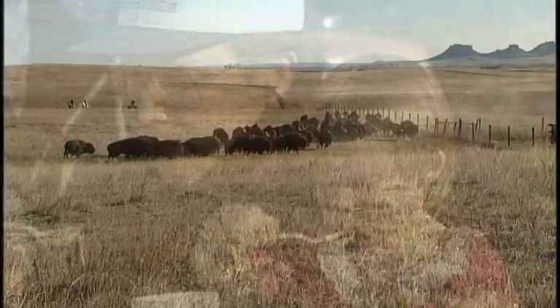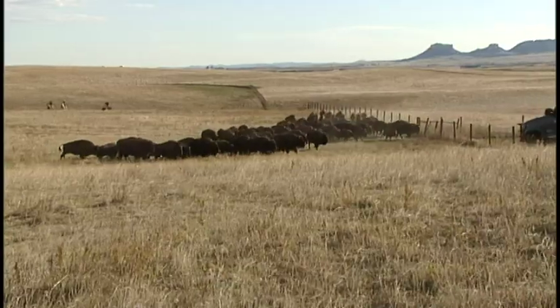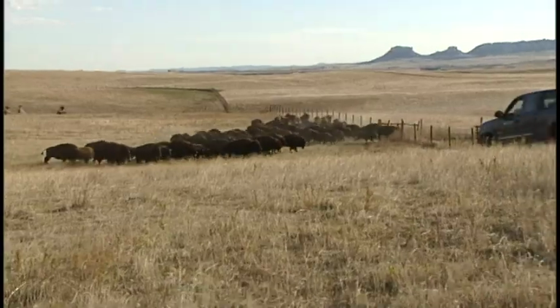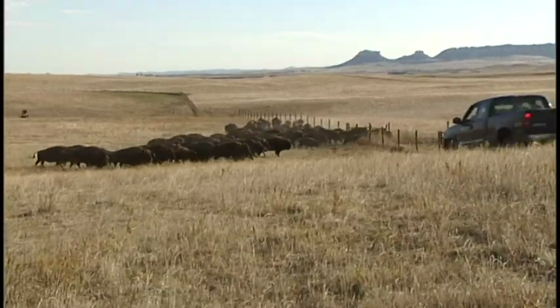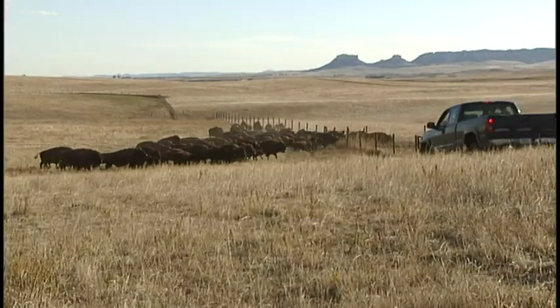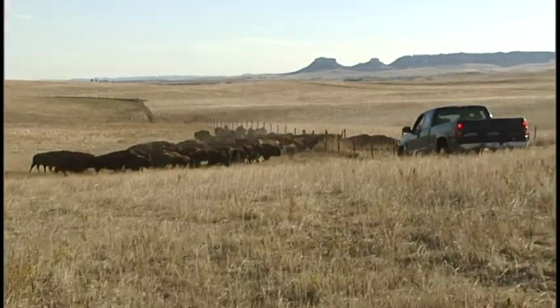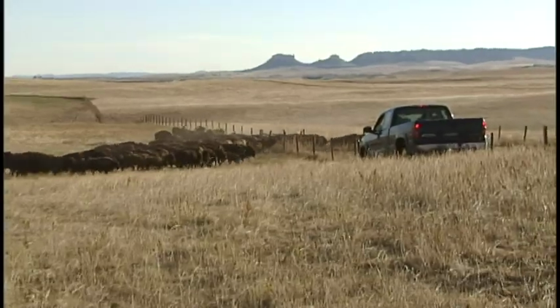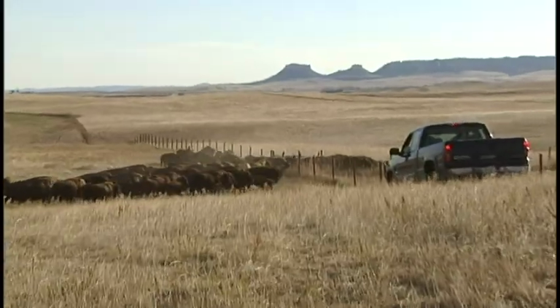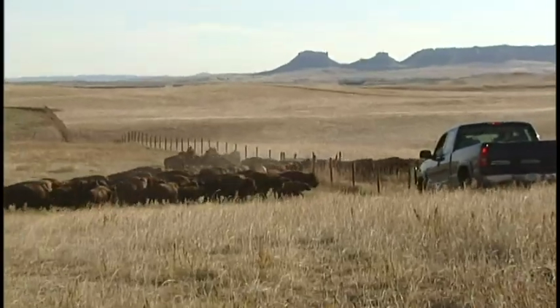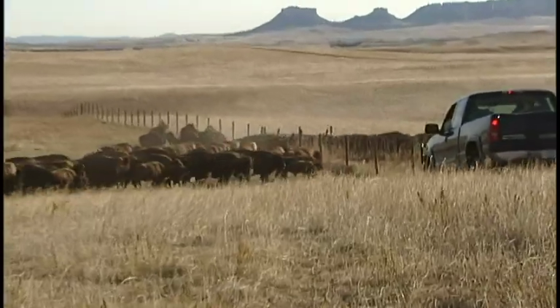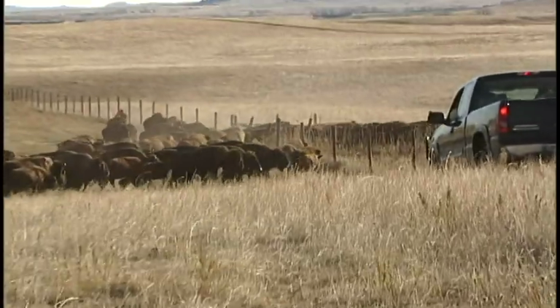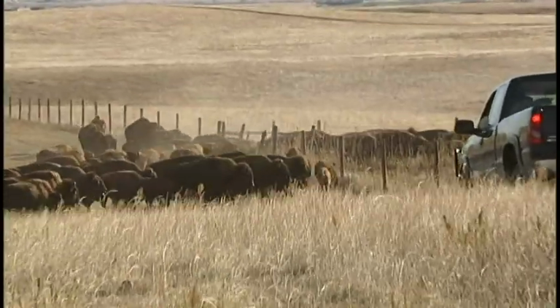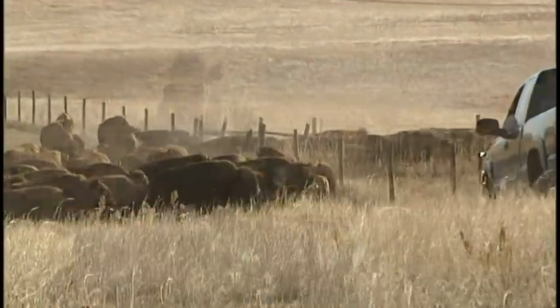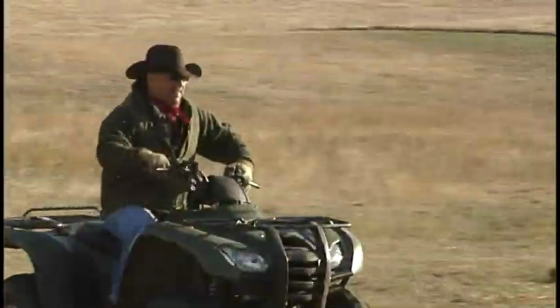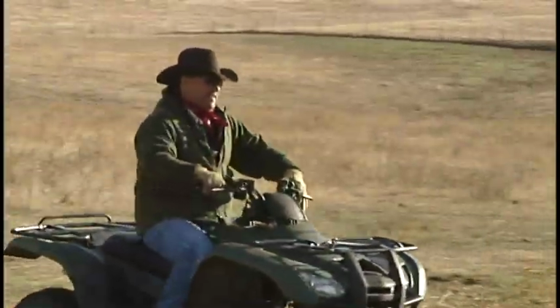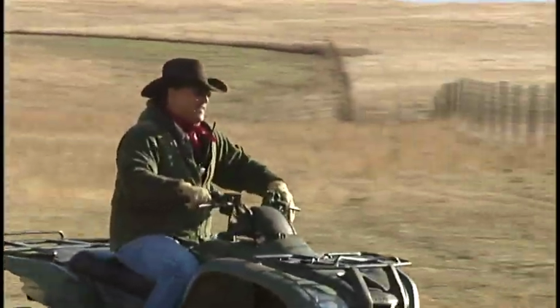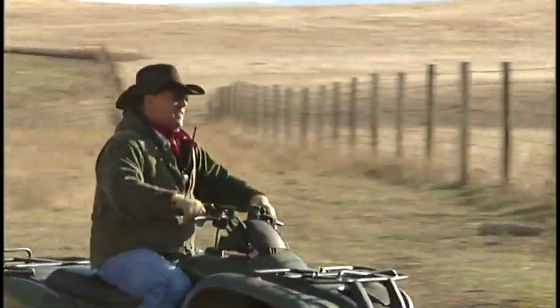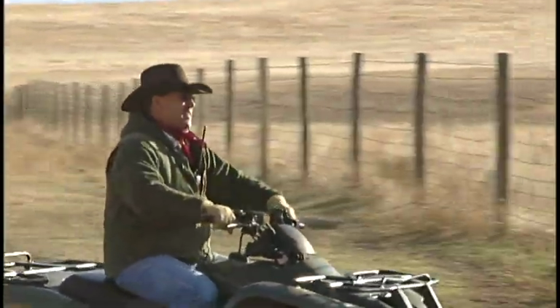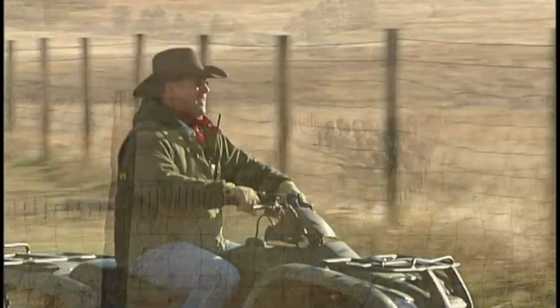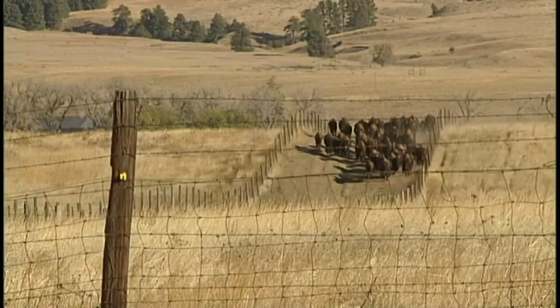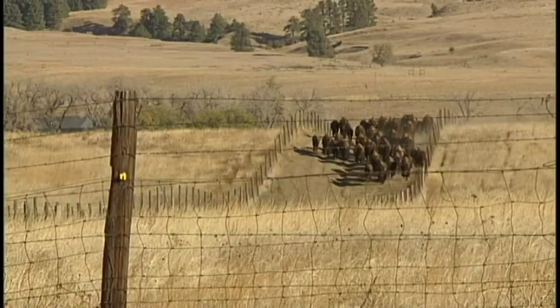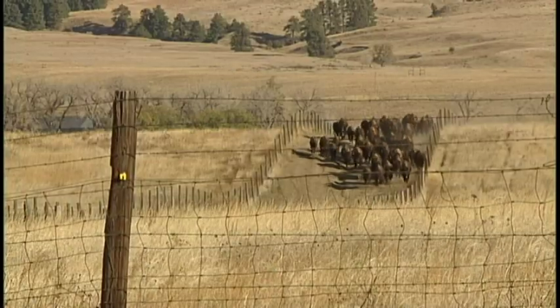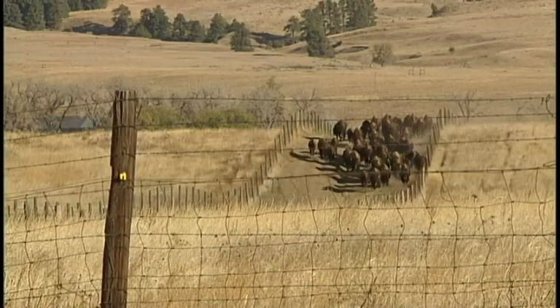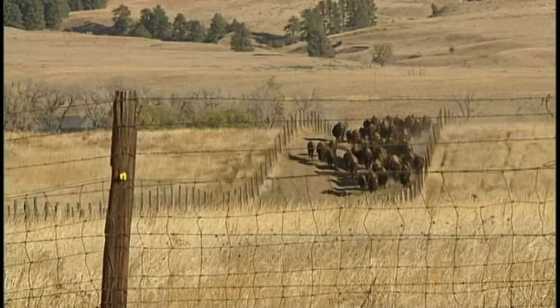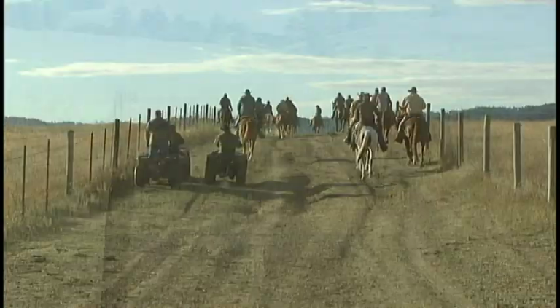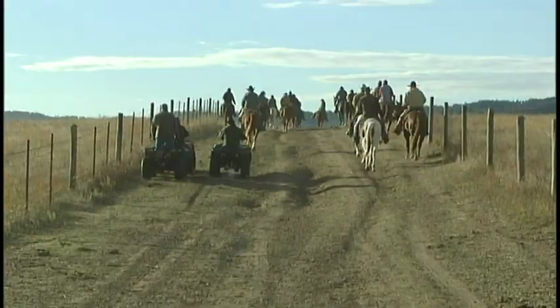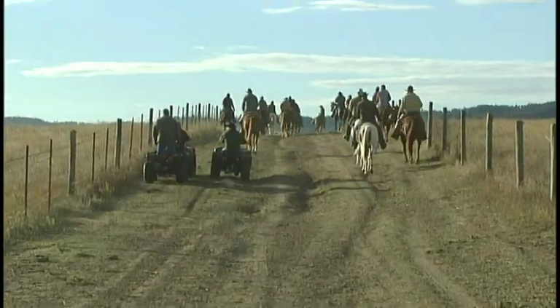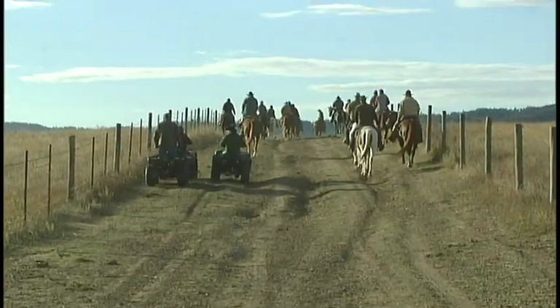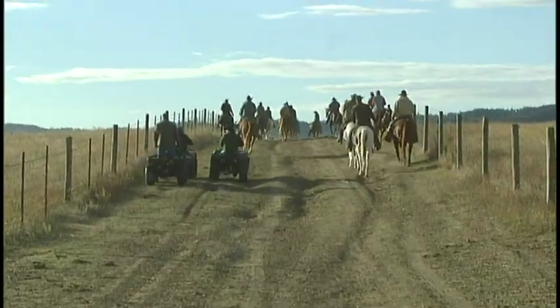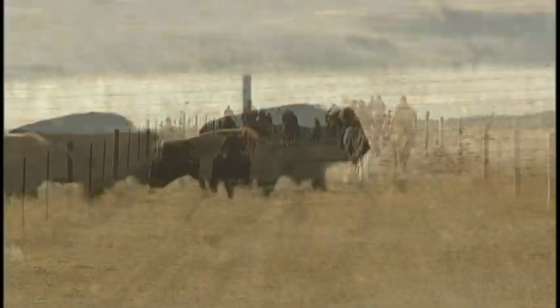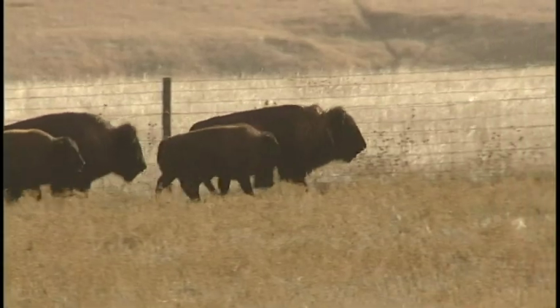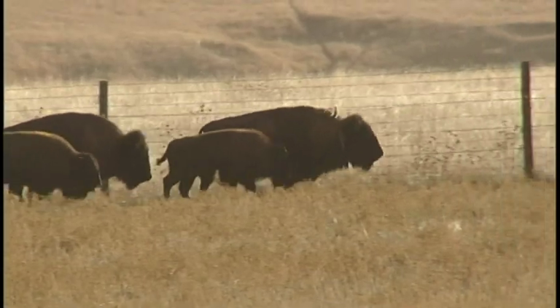Buffalo aren't like working cattle — we have to be ahead of them at certain points. So we use vehicles, pickups, as well as ATVs along with horses. They're just a lot faster, quicker animal, and if we can be in the right spots at the right times, it's better that way, on them and us.